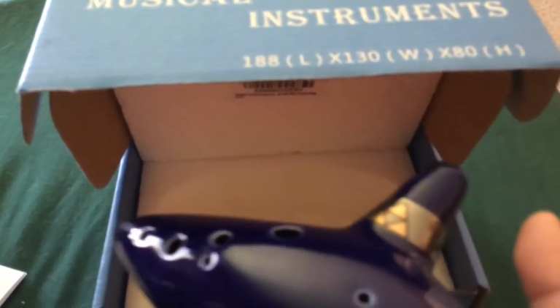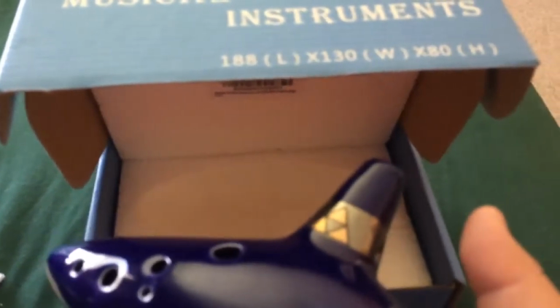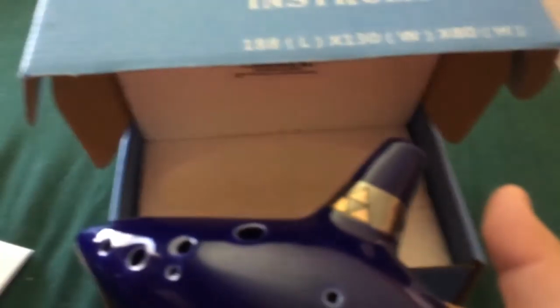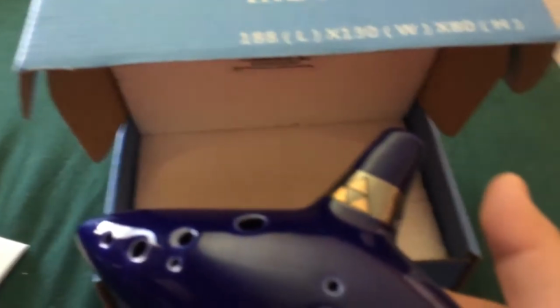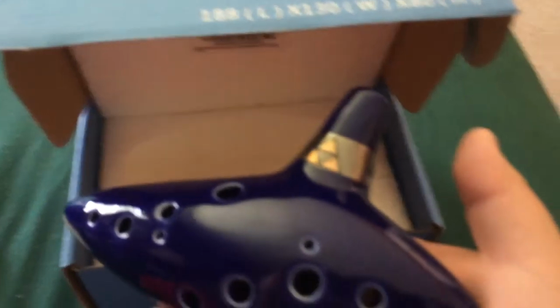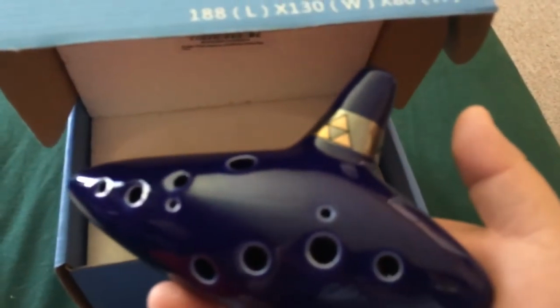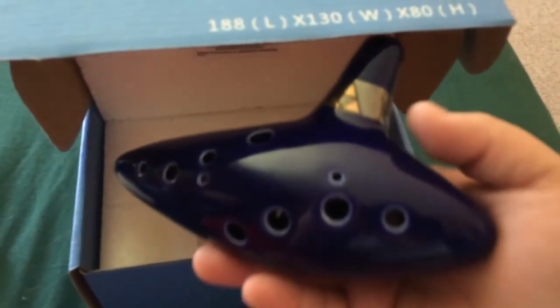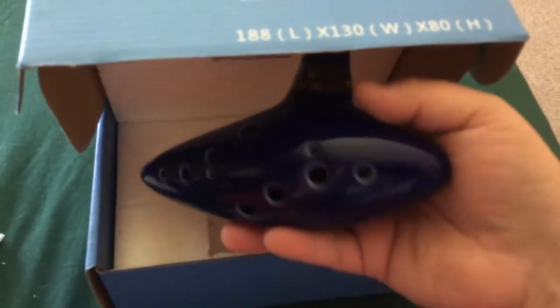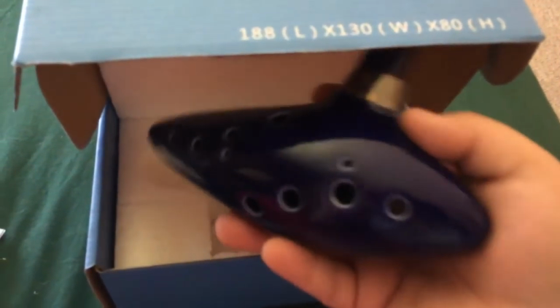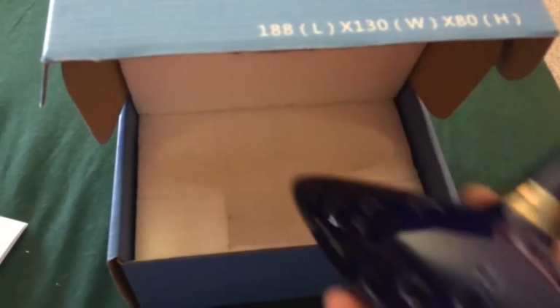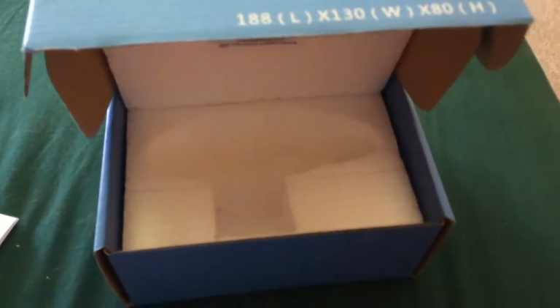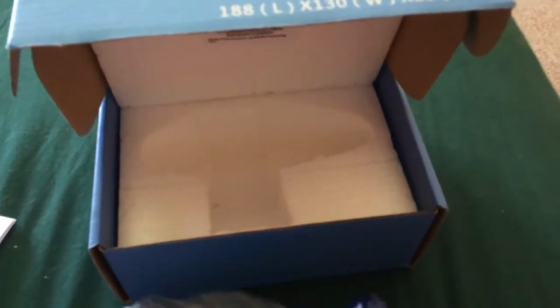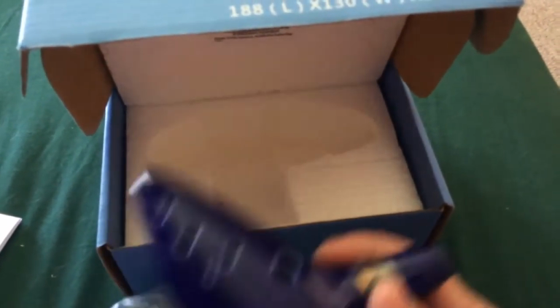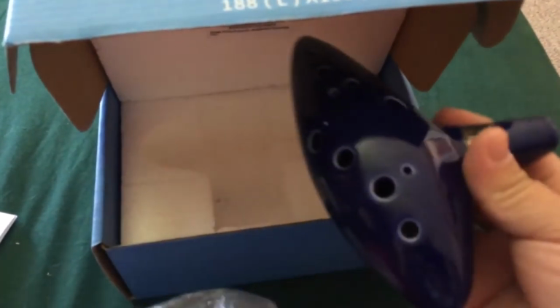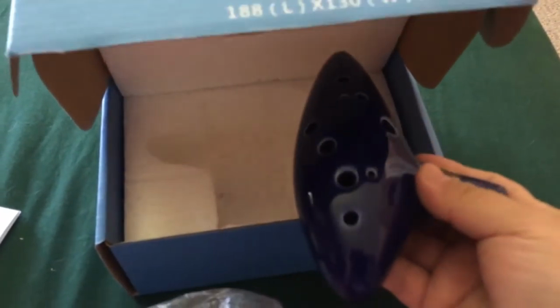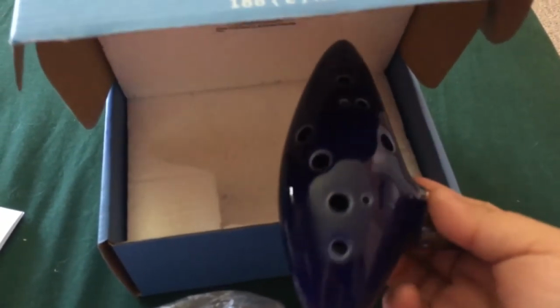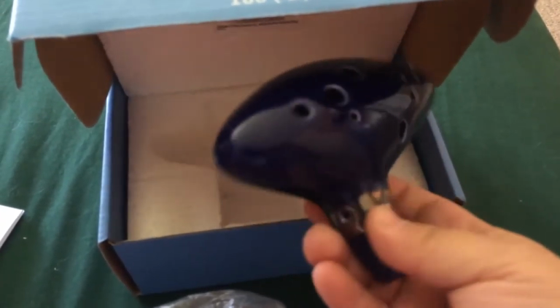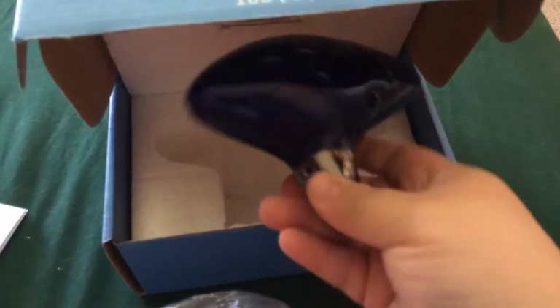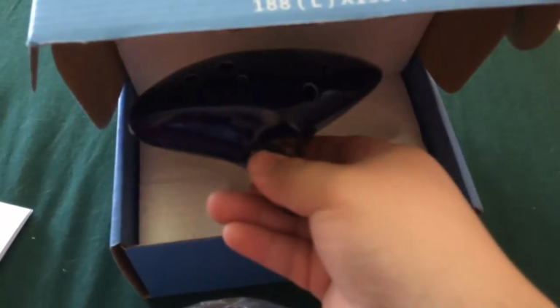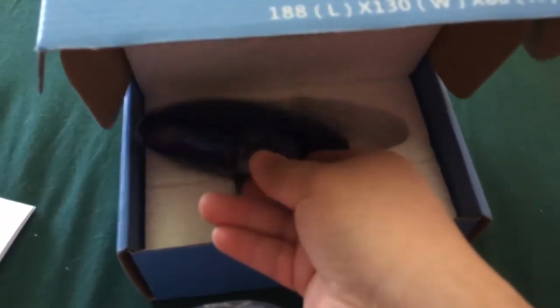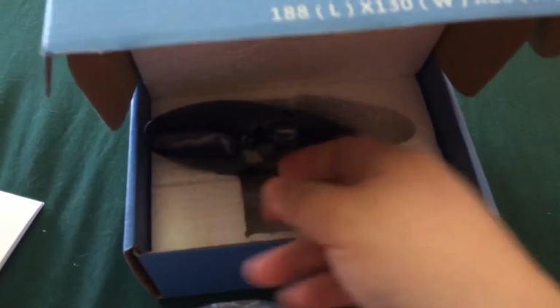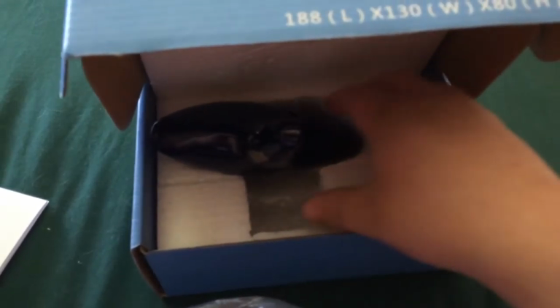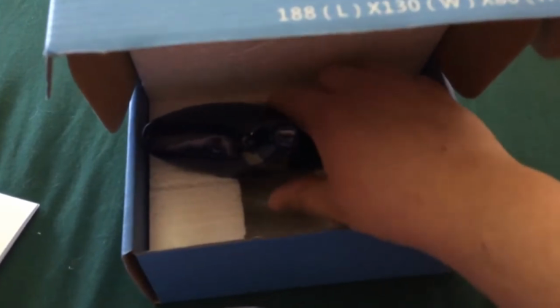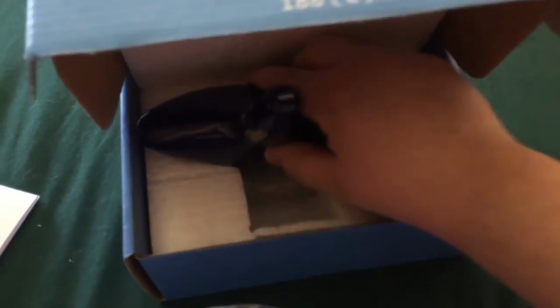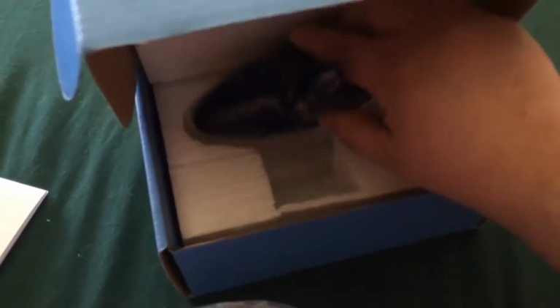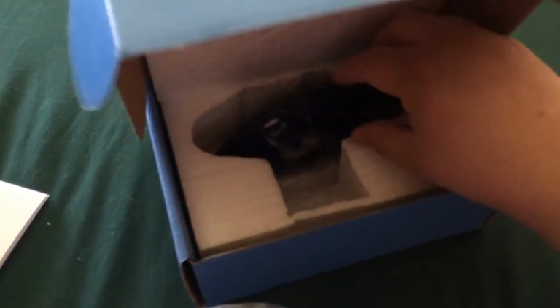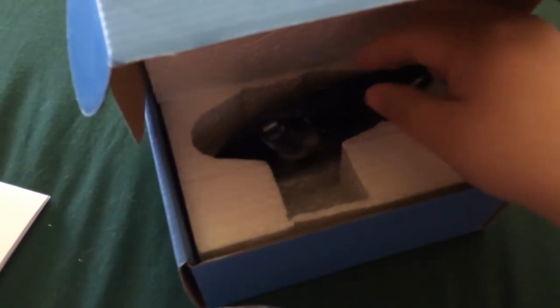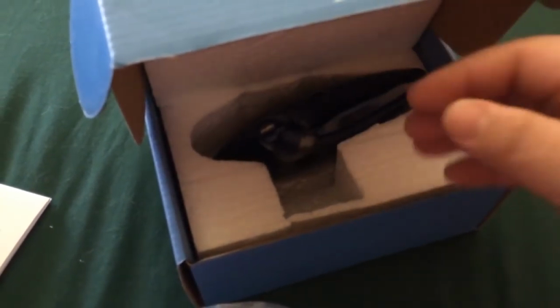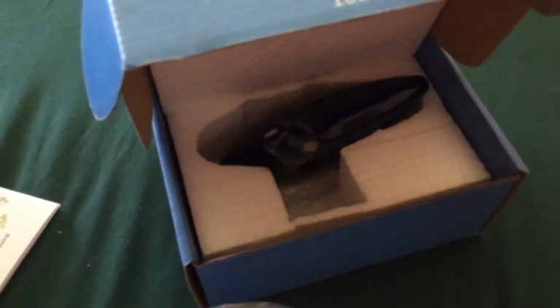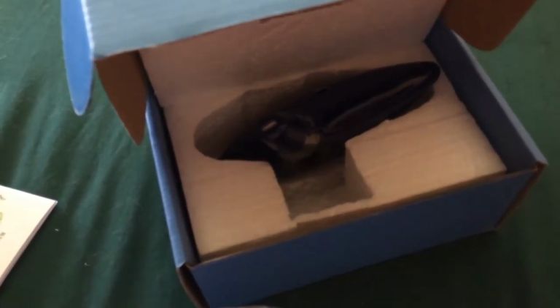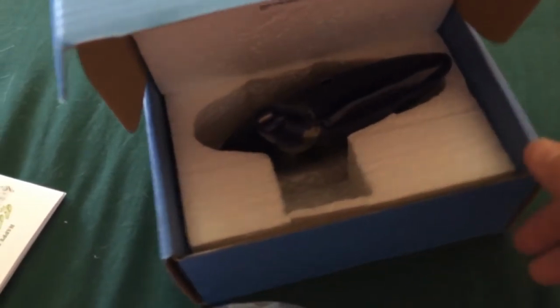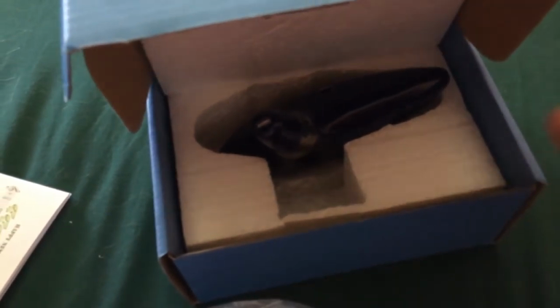I did enjoy it, so hopefully this will help you make a decision as to whether or not you would like to purchase this for yourself. If you found my review helpful, please let them know at Amazon.